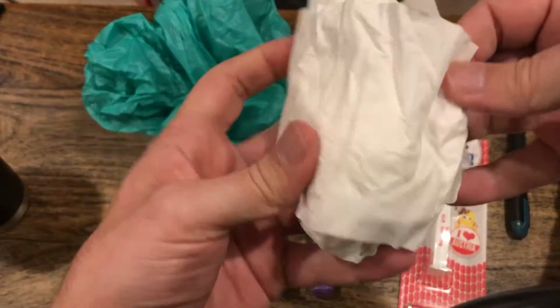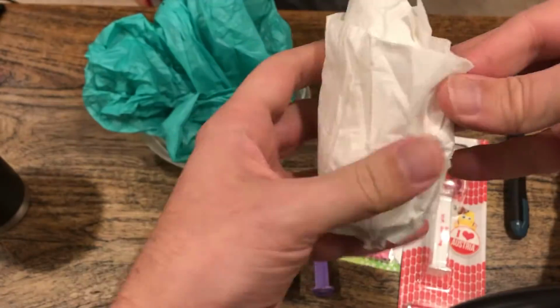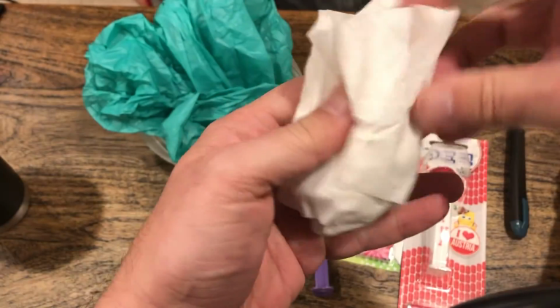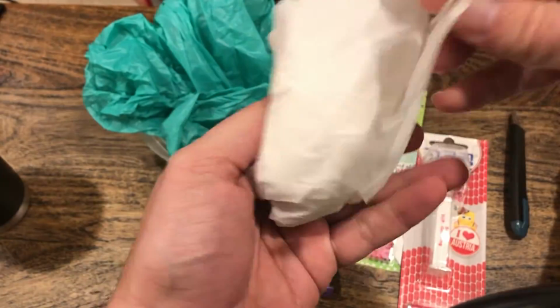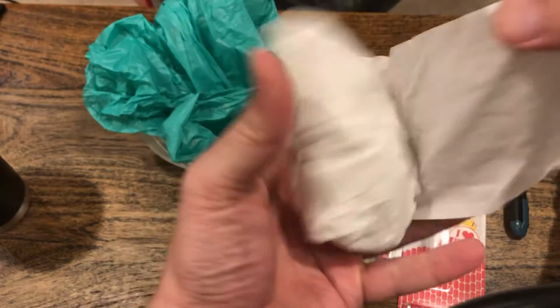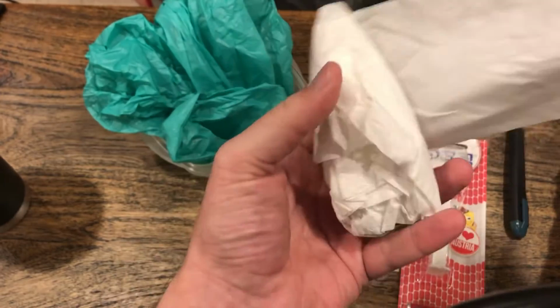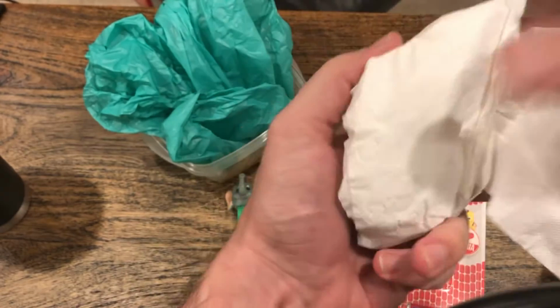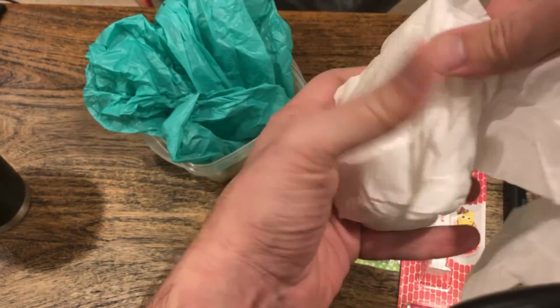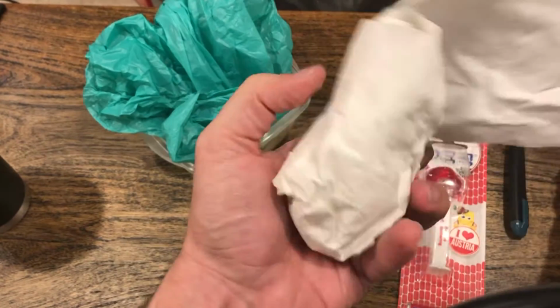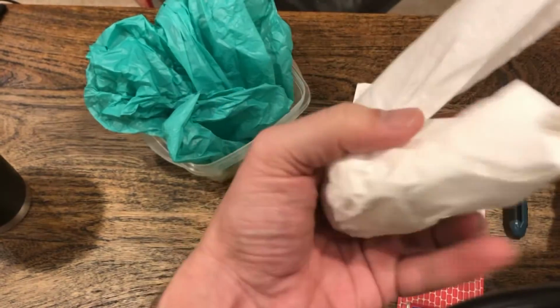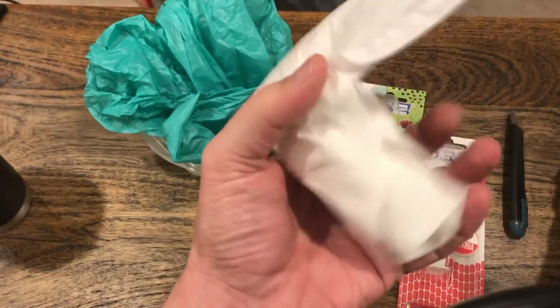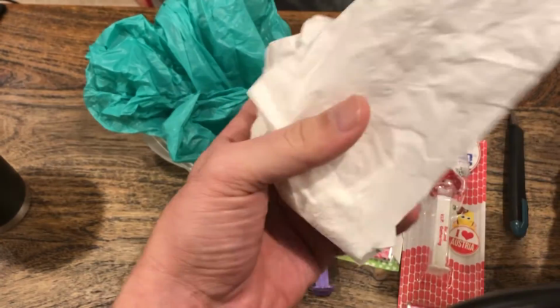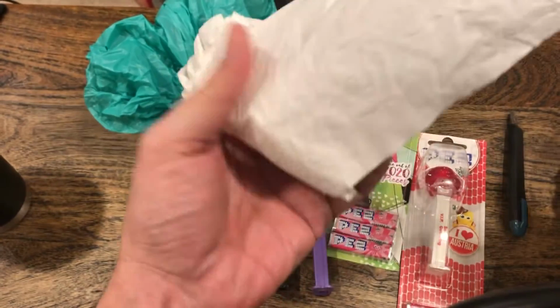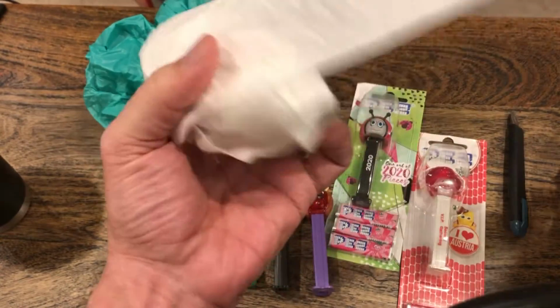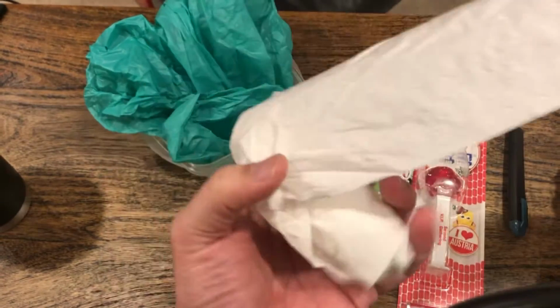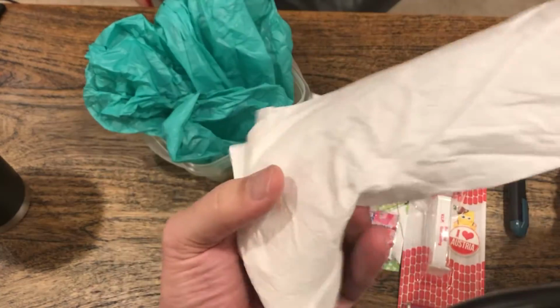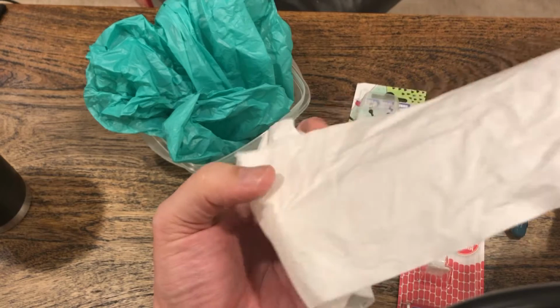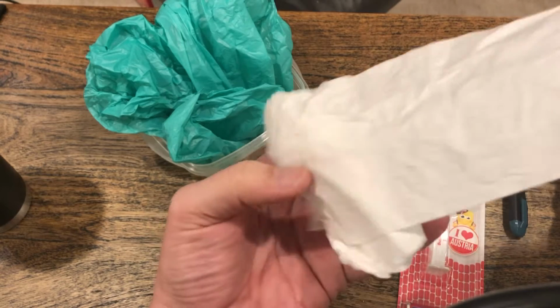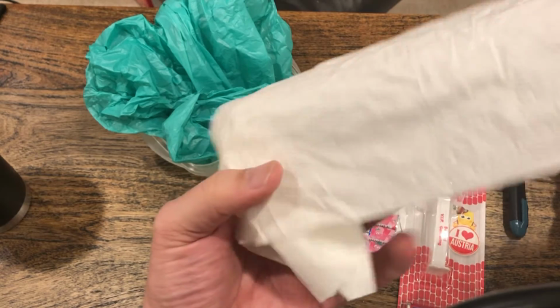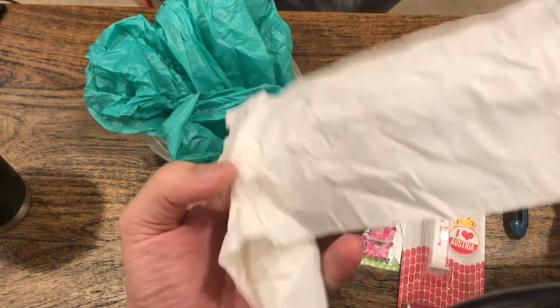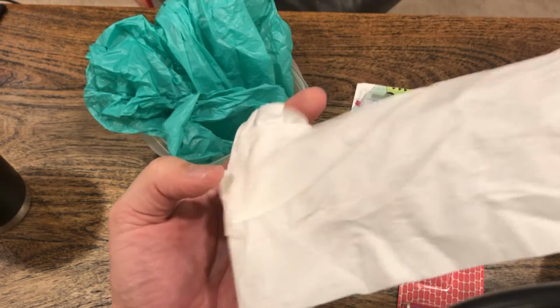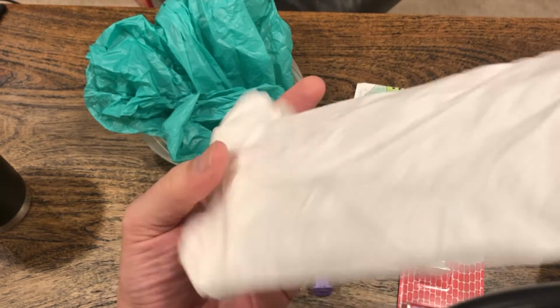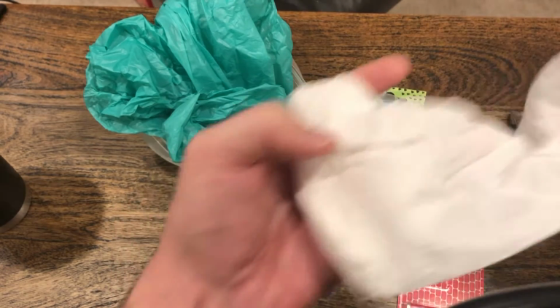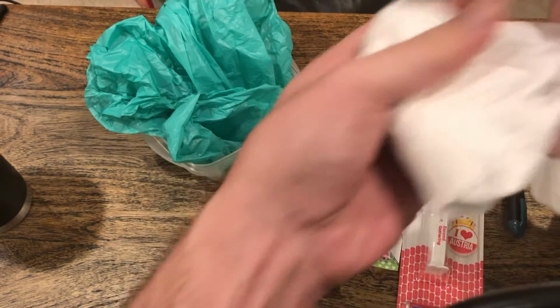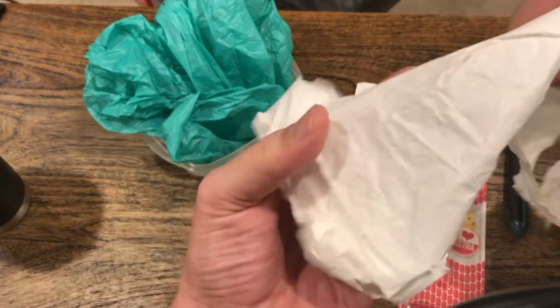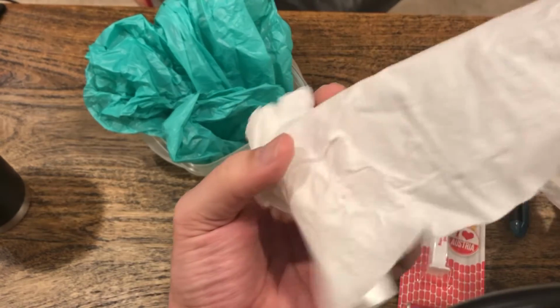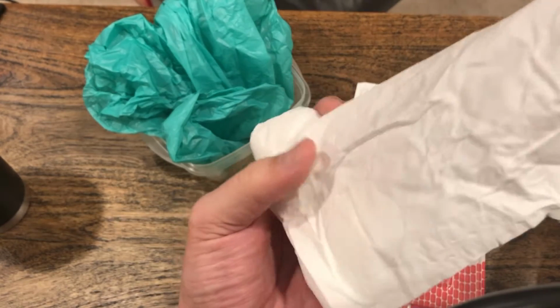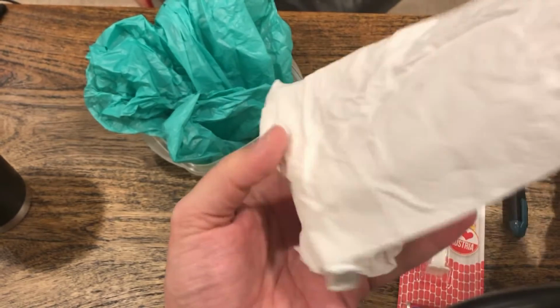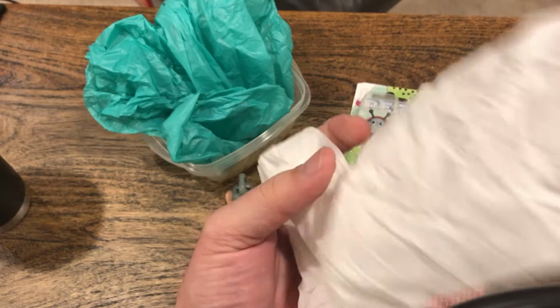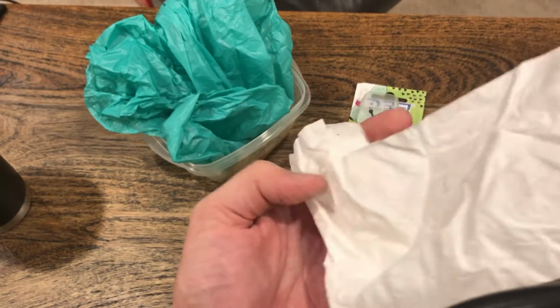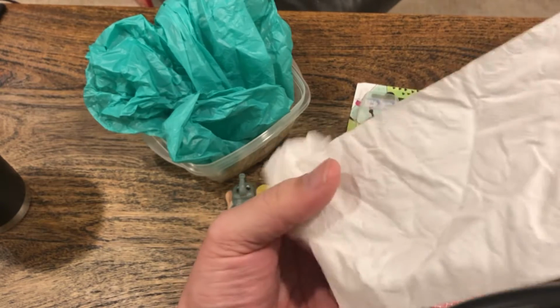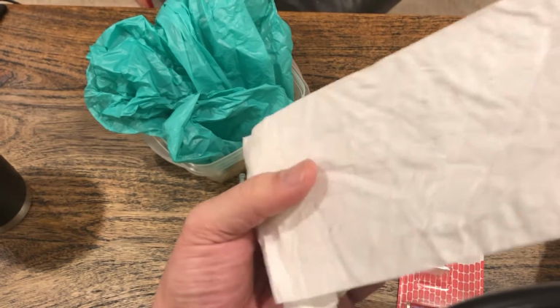More toilet paper — I'm going to have a great day today. Is this one or two? This should be one. There's a lot of toilet paper.